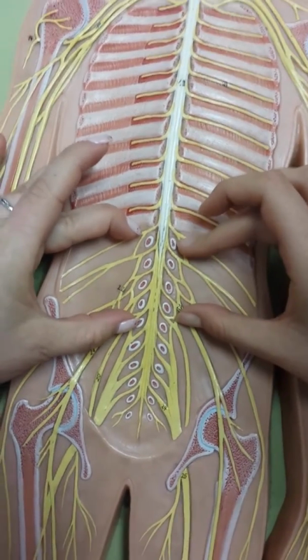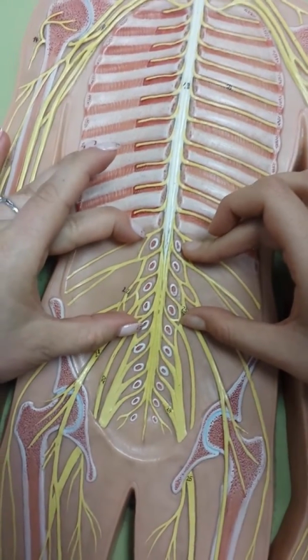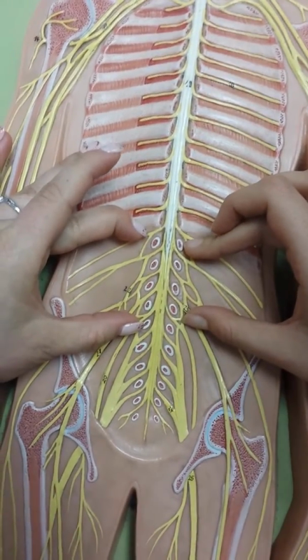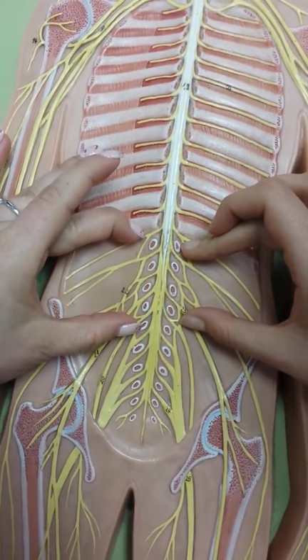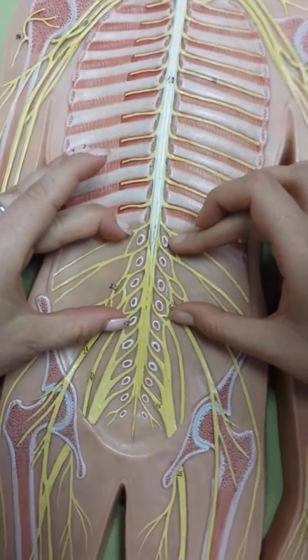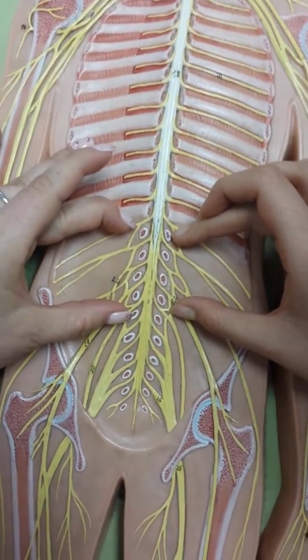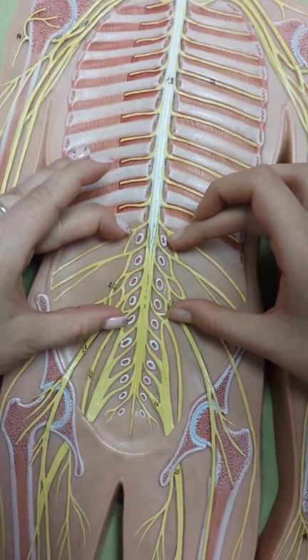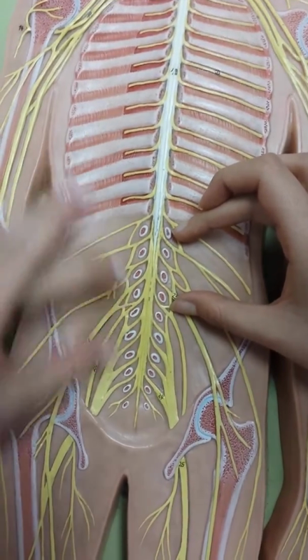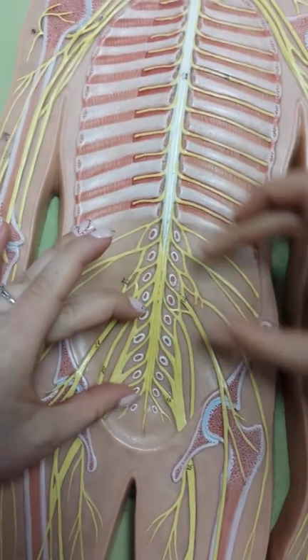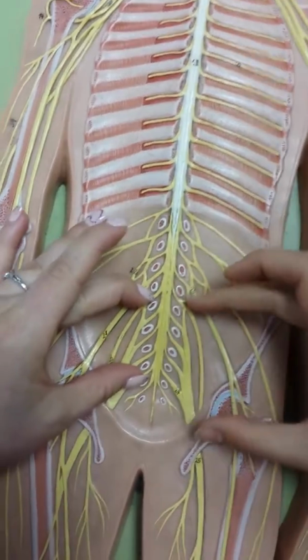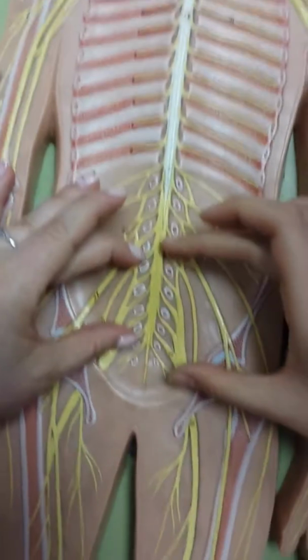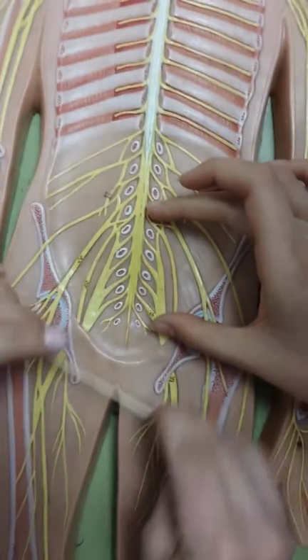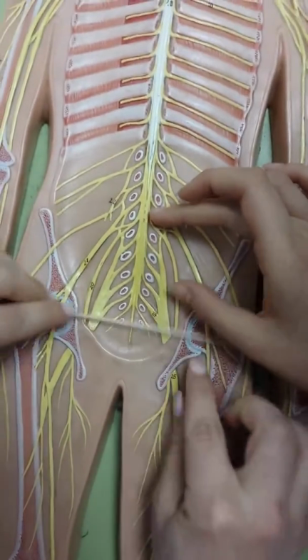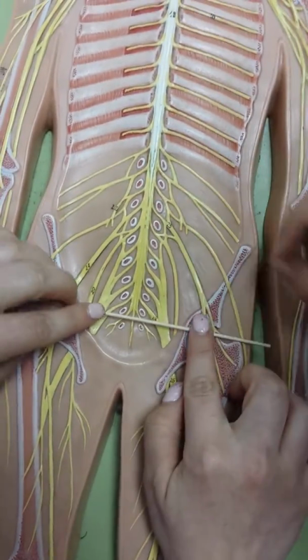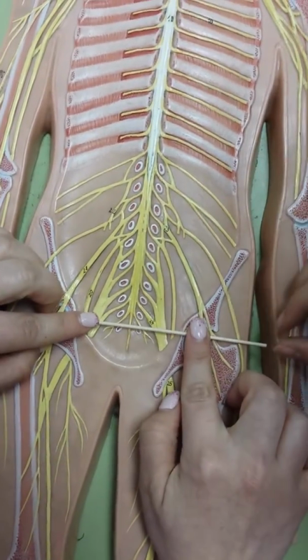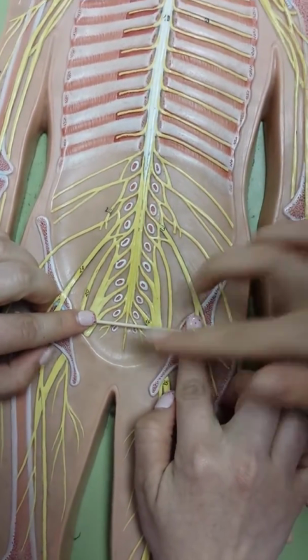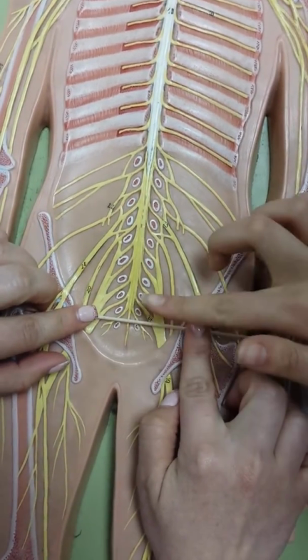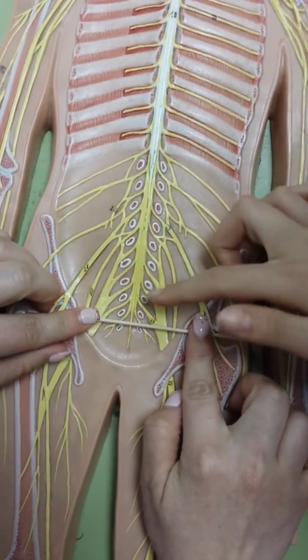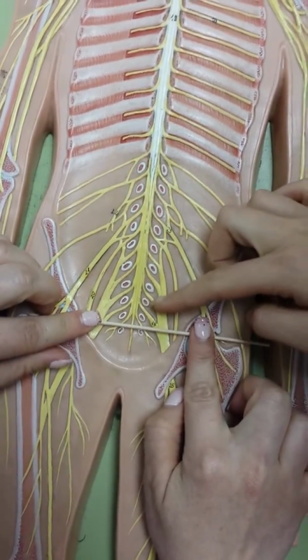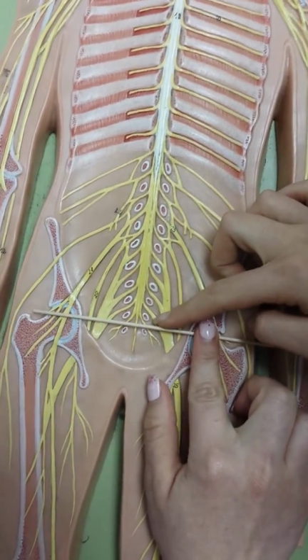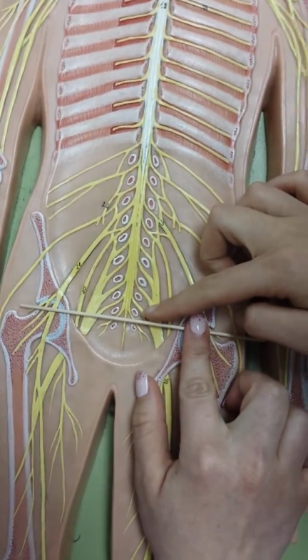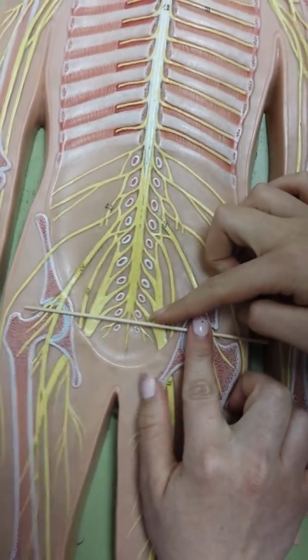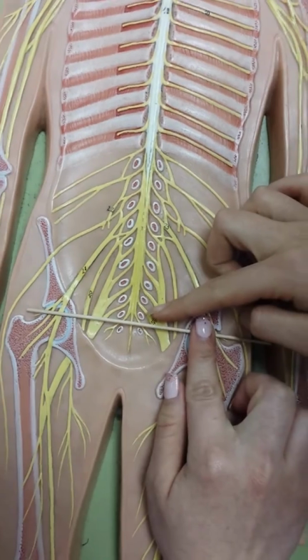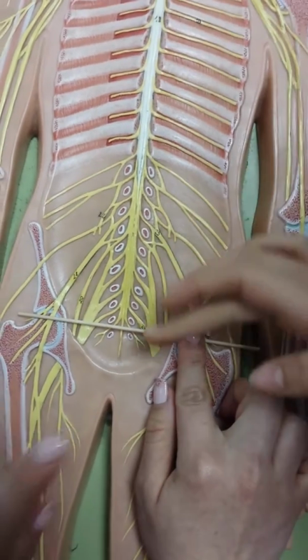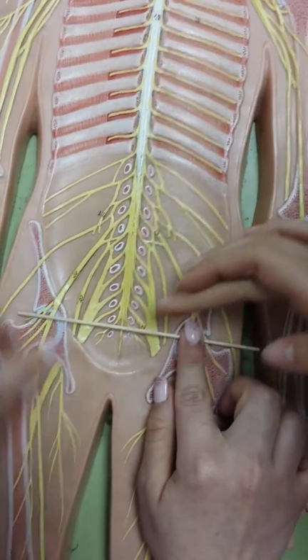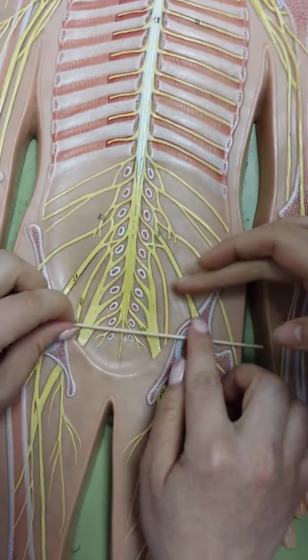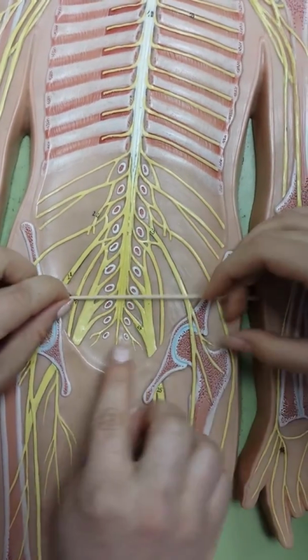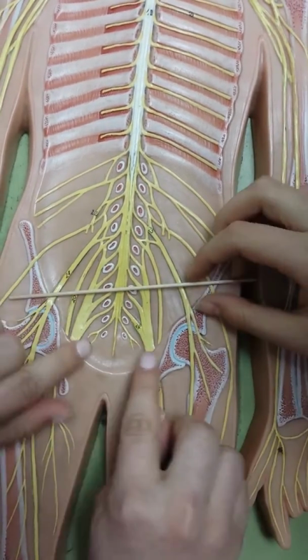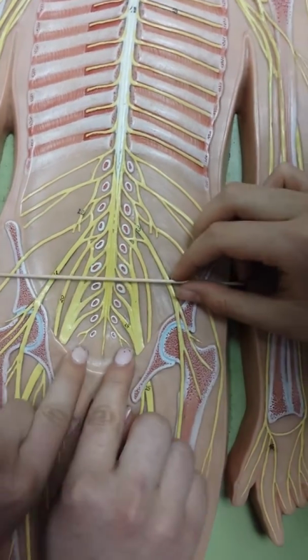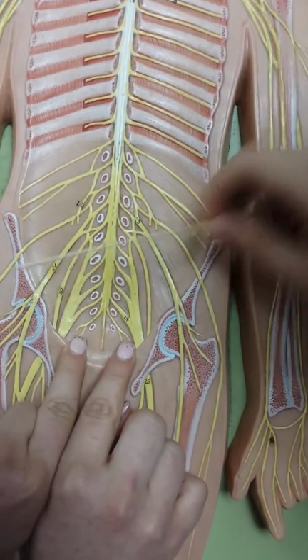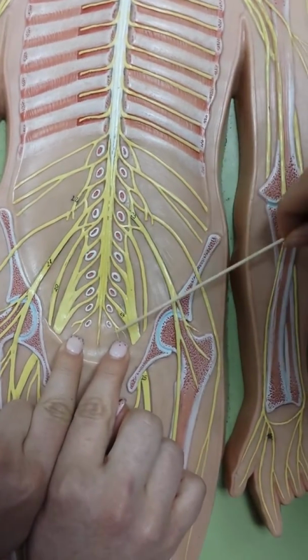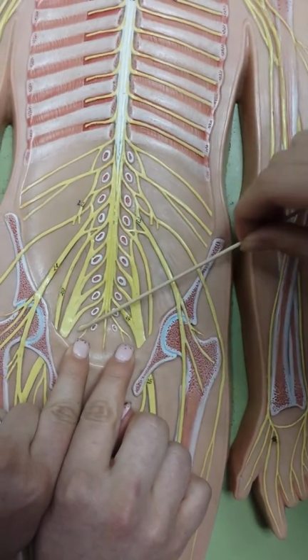The sacral nerves are right here up to right here, up to the pubic region. The coccygeal nerve is like one nerve and it's just these two tiny ones.